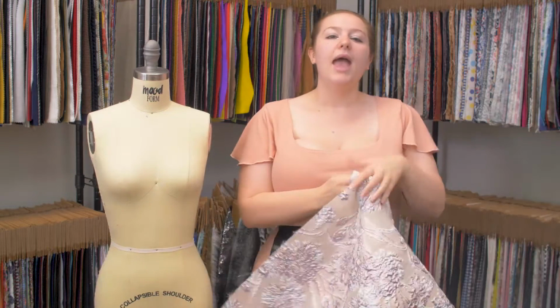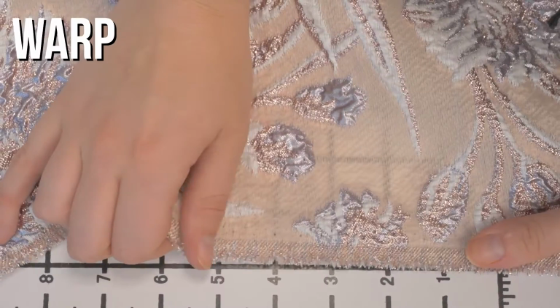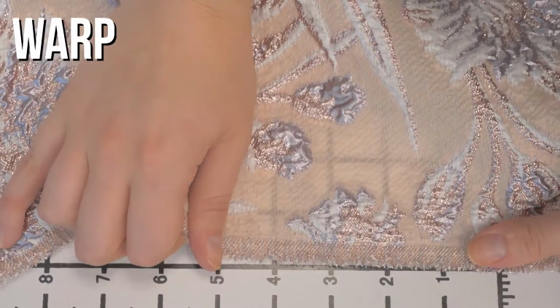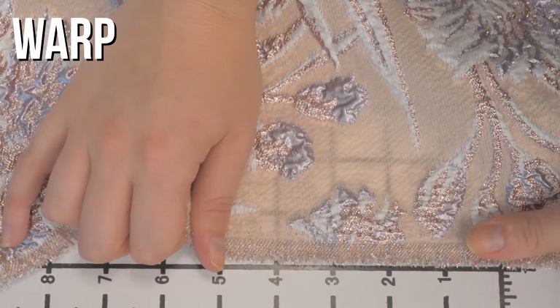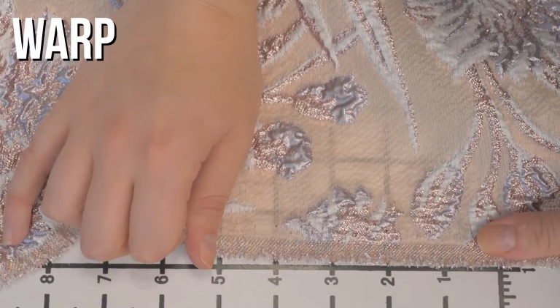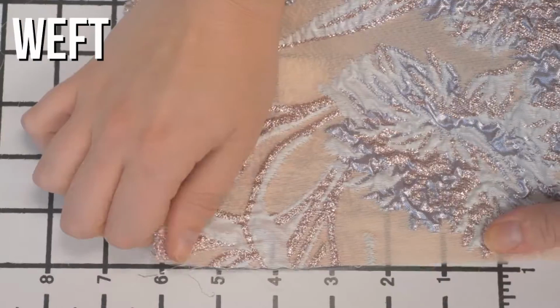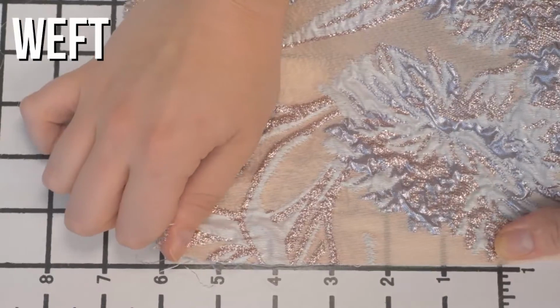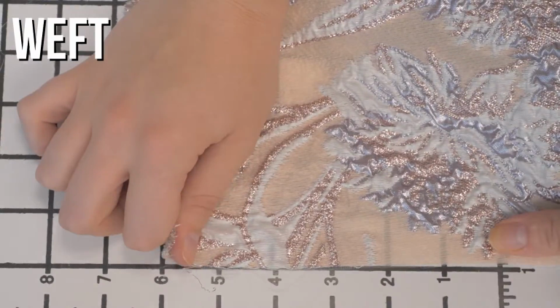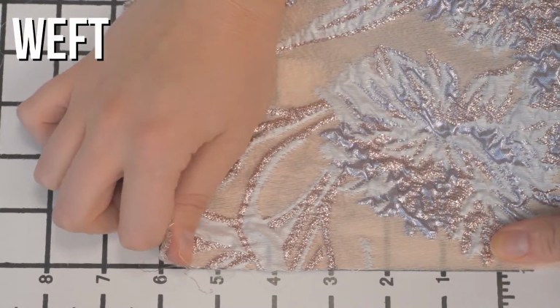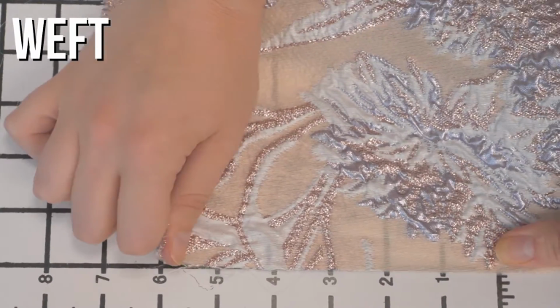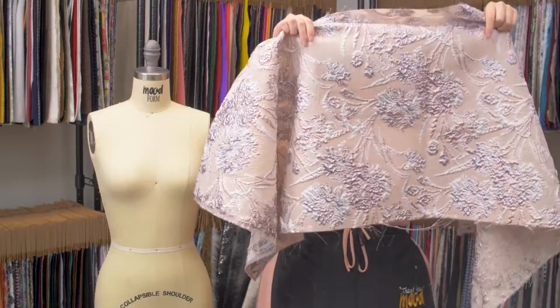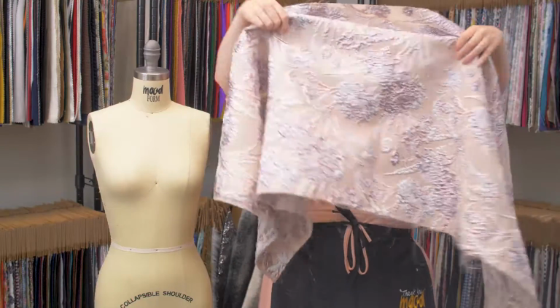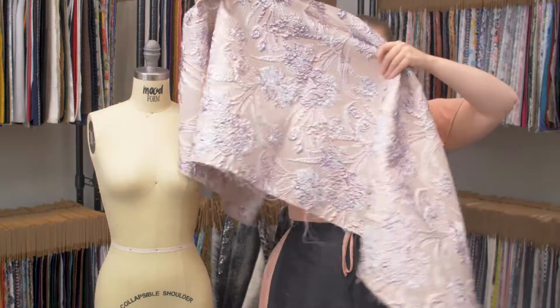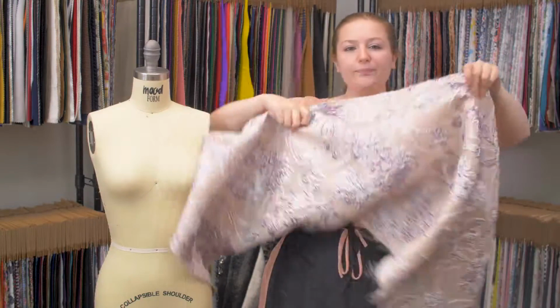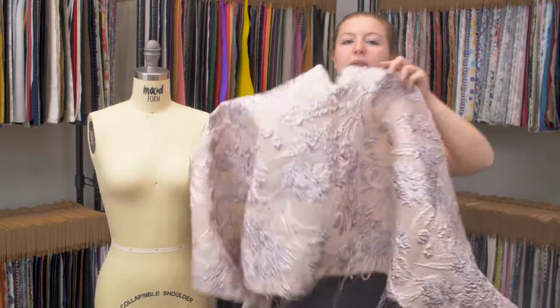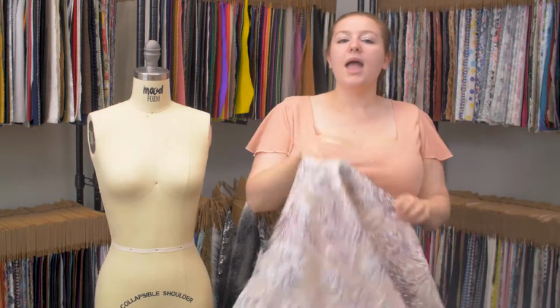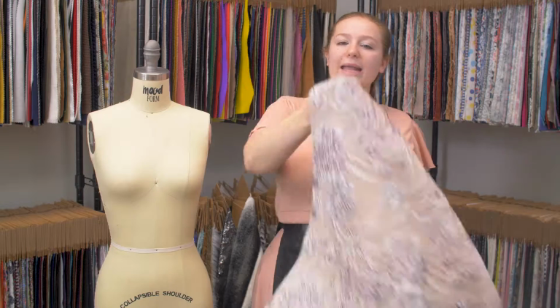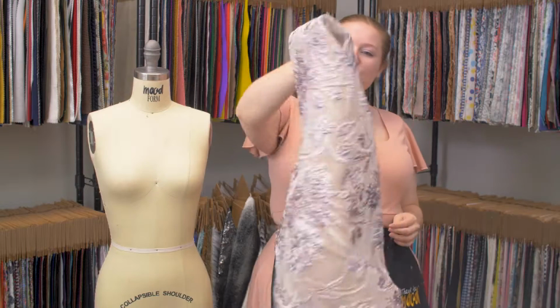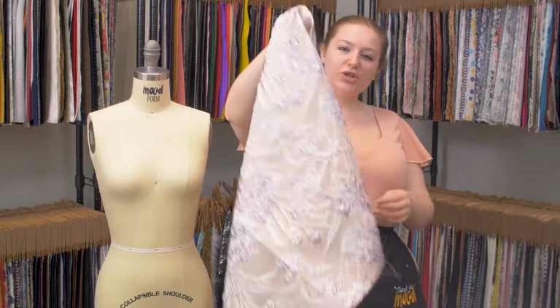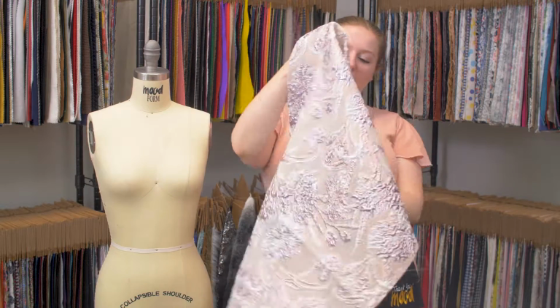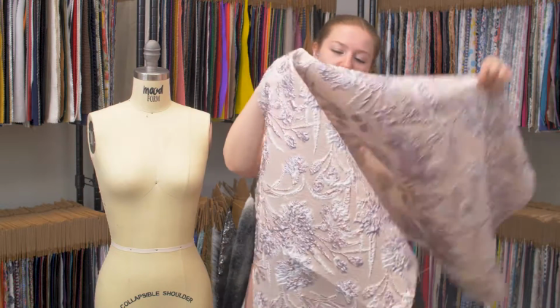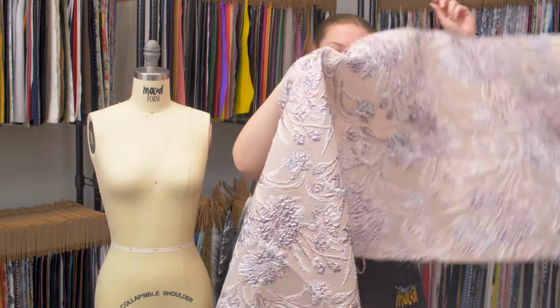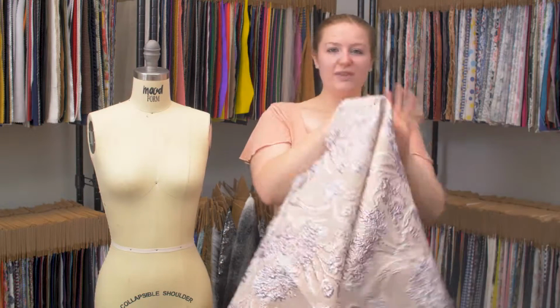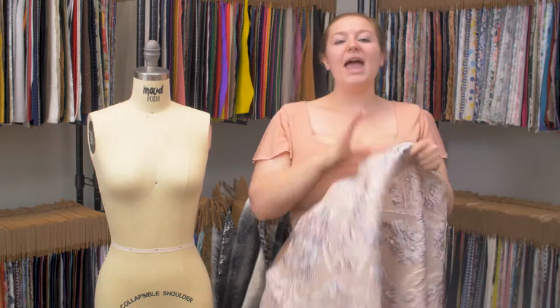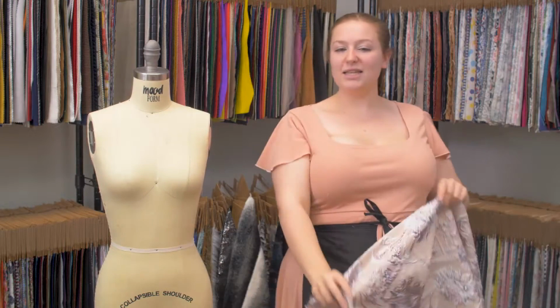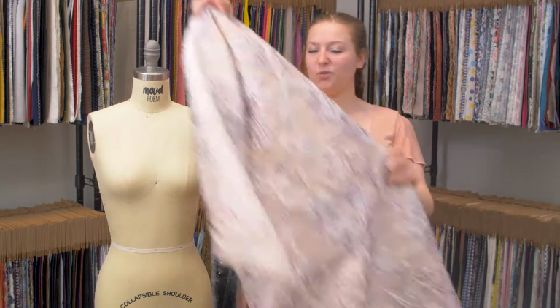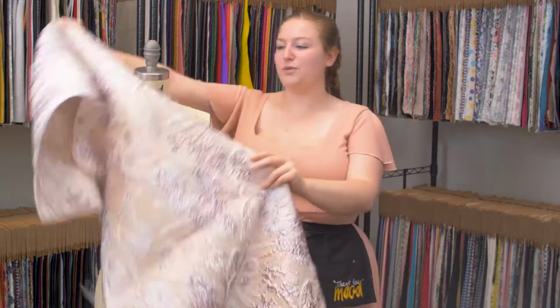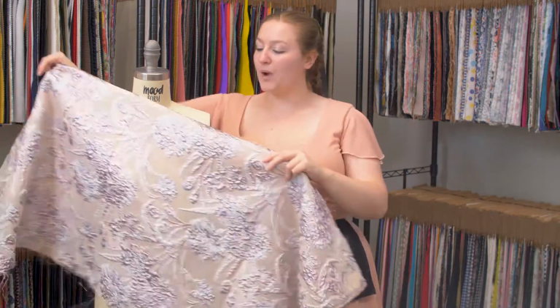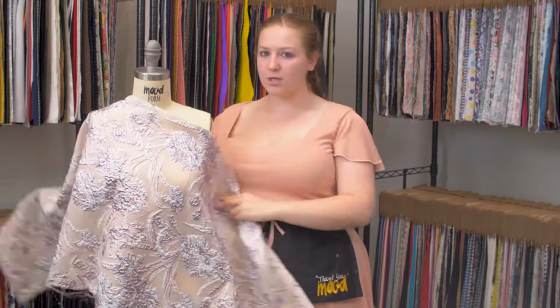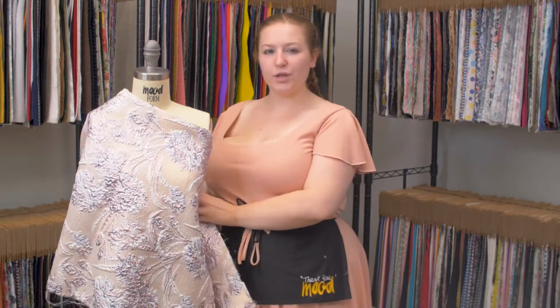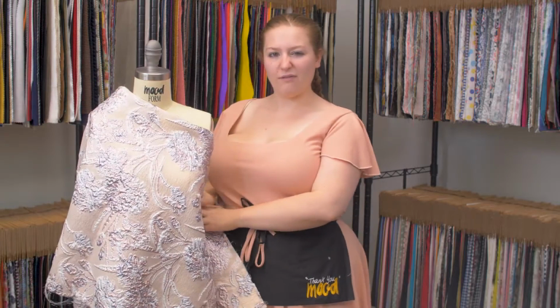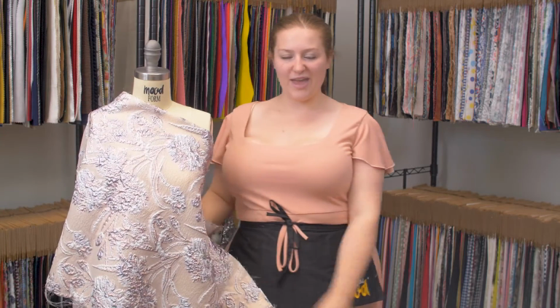It has no stretch, but it is just a little bit sheer in some of these spaces. It has a nice structured malleable drape, and I think this would make a really beautiful wrap skirt with a little ruffle around the hem.